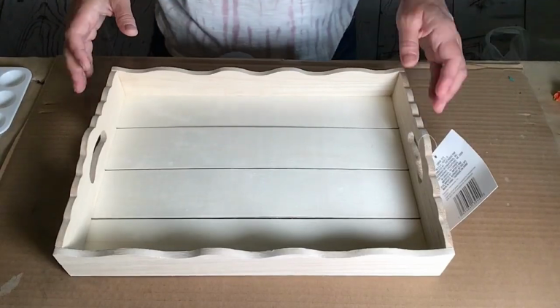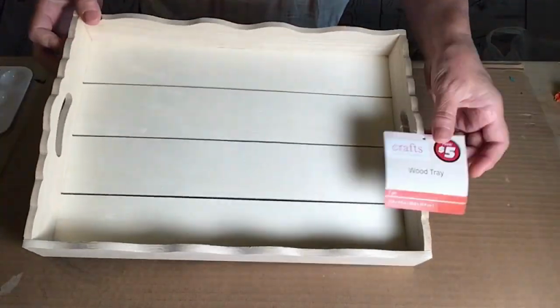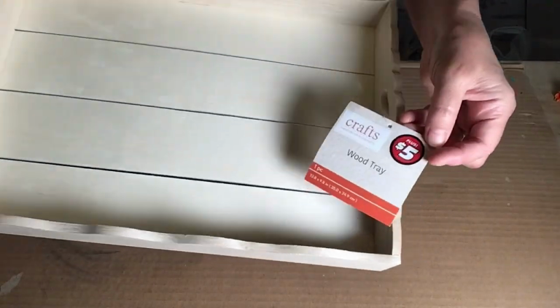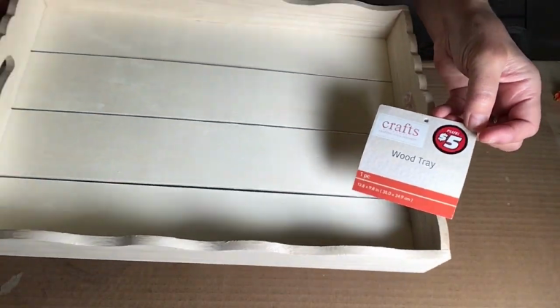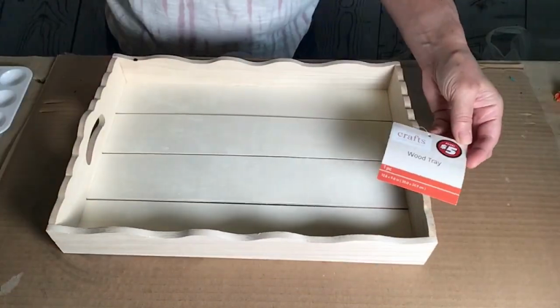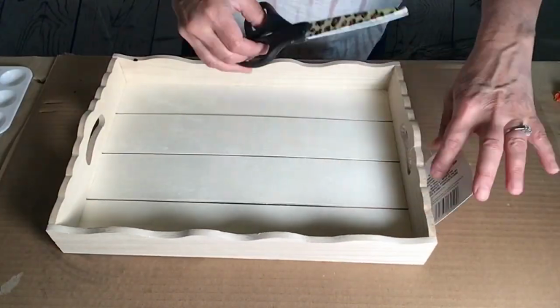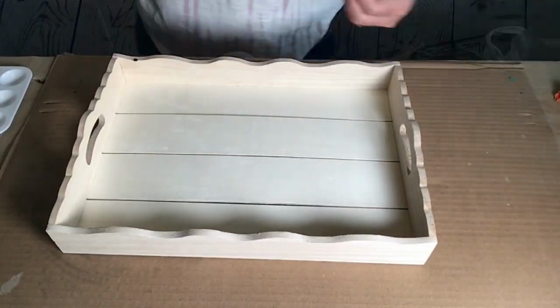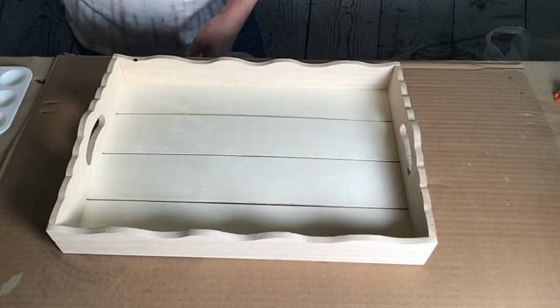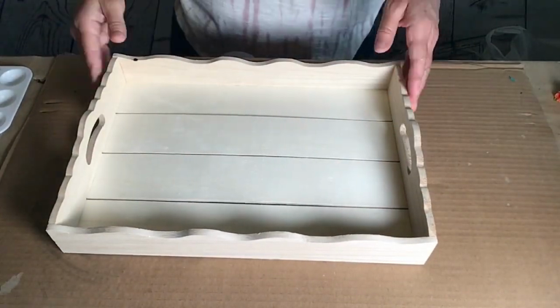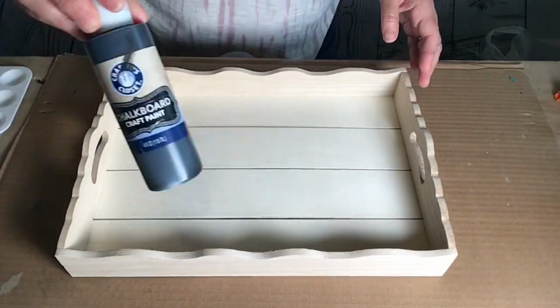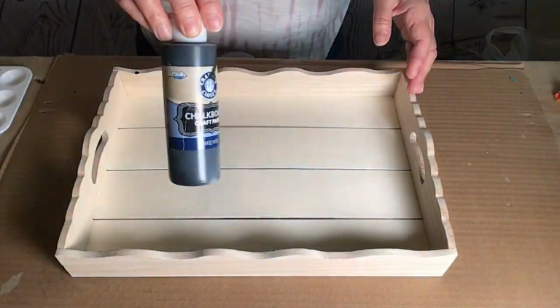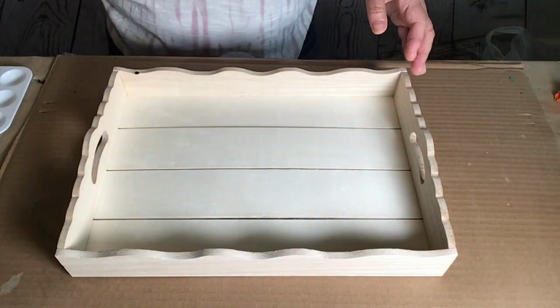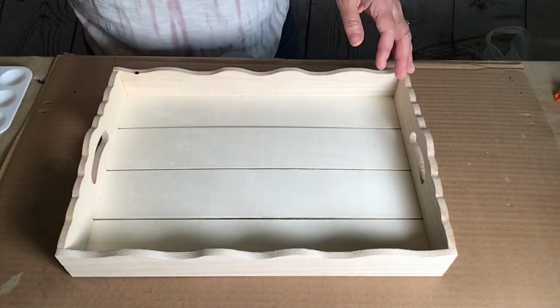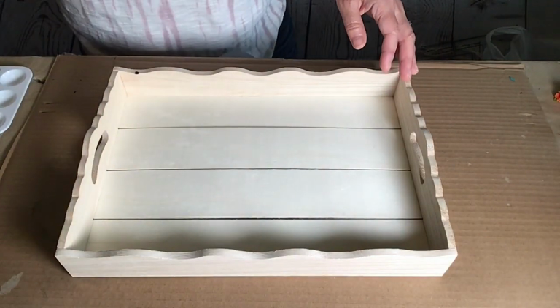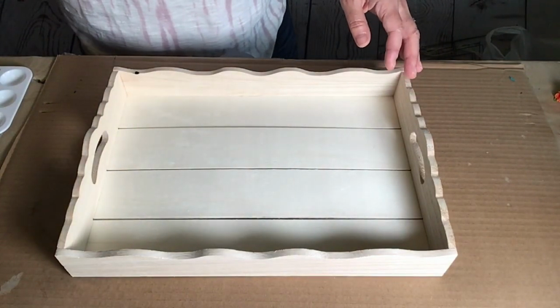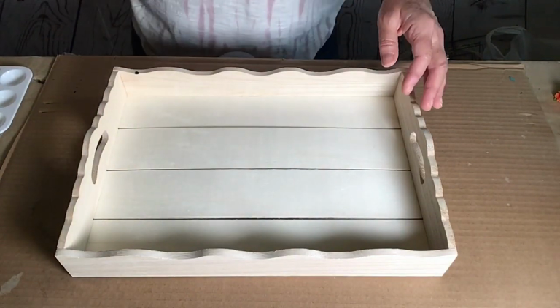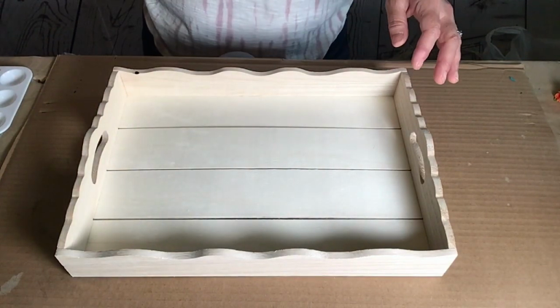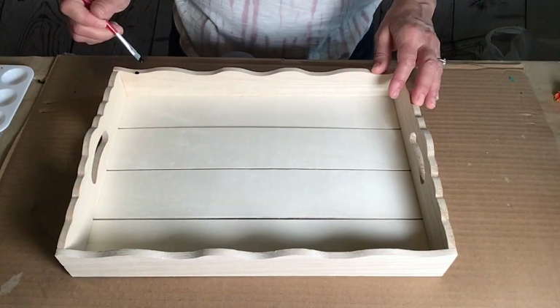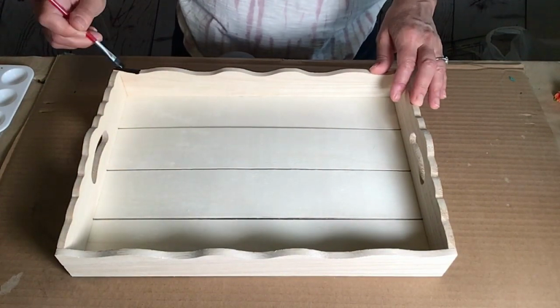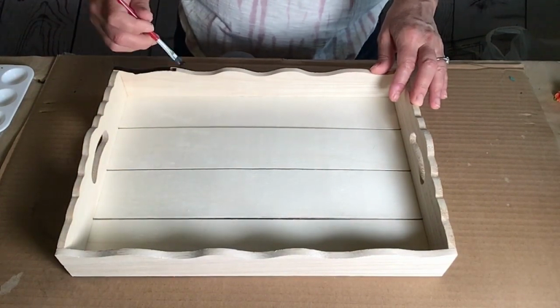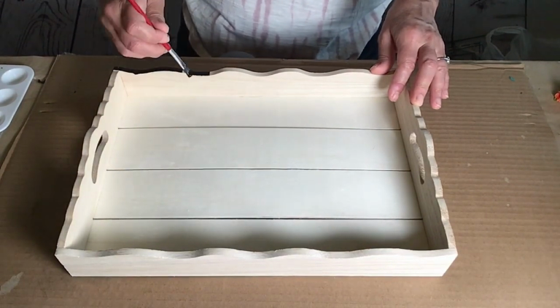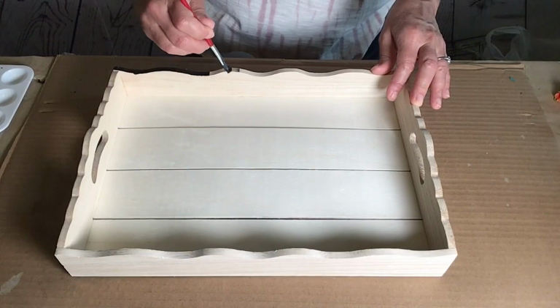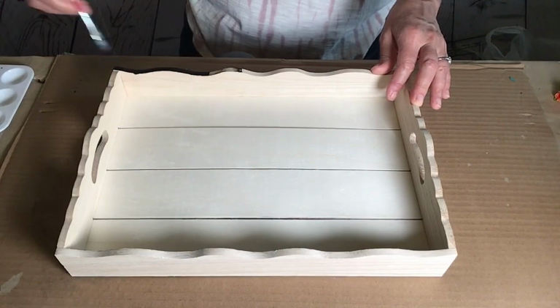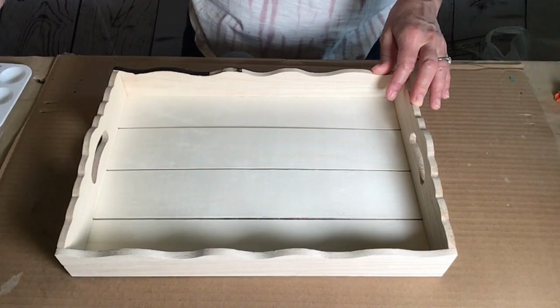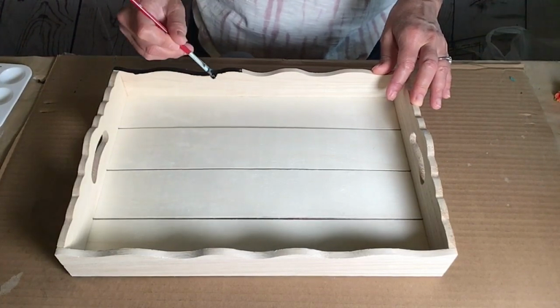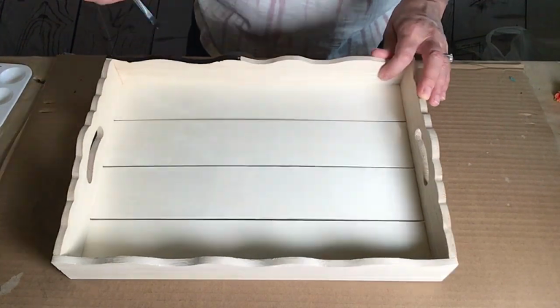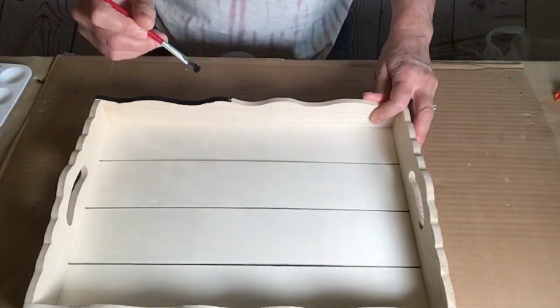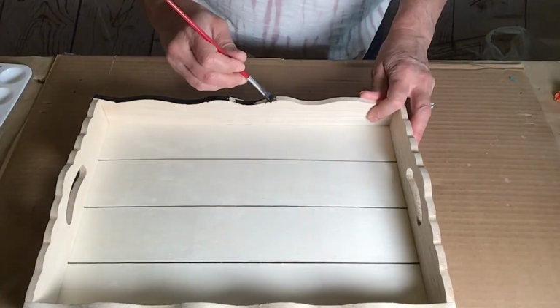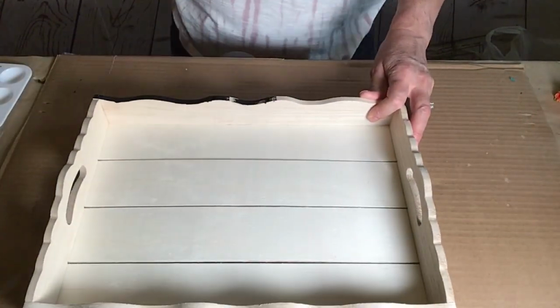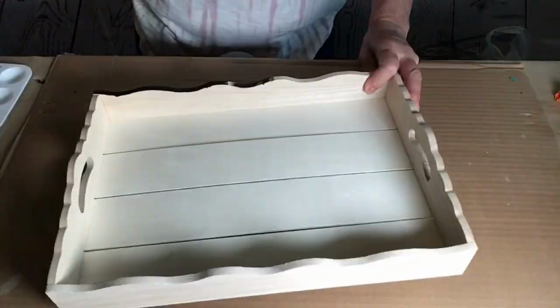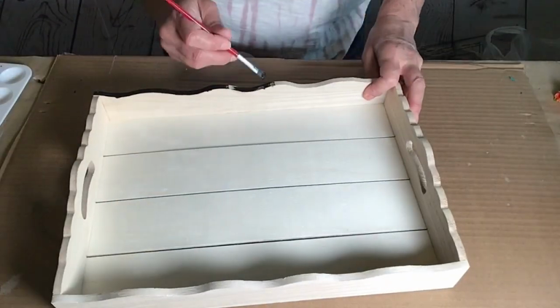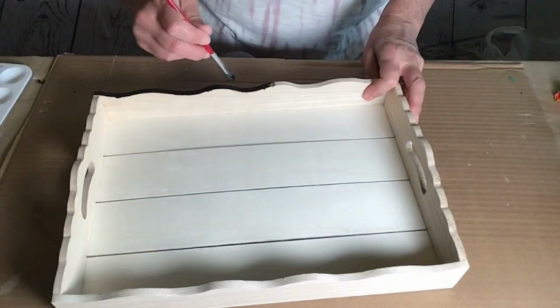Hi everyone, welcome to Crafting with Mimi. I found this tray for five bucks at Dollar Tree in the Crafter Square section, and then I used some of Dollar Tree's chalkboard paint to paint all the way around the tray's edges only.